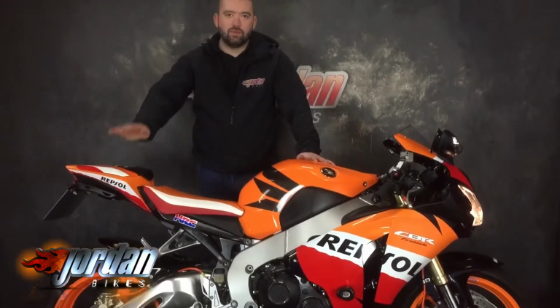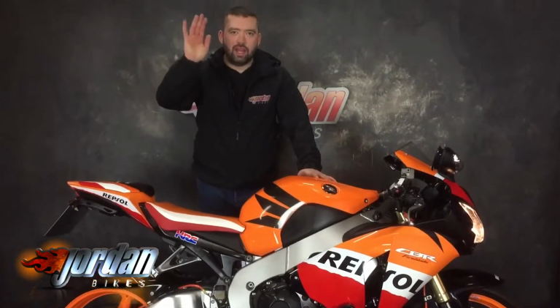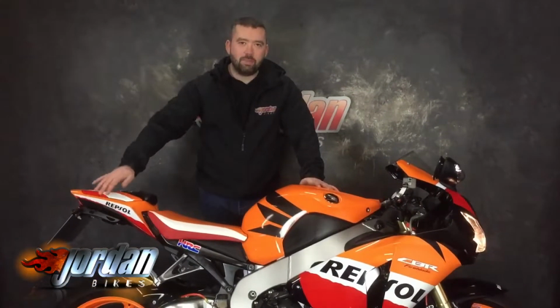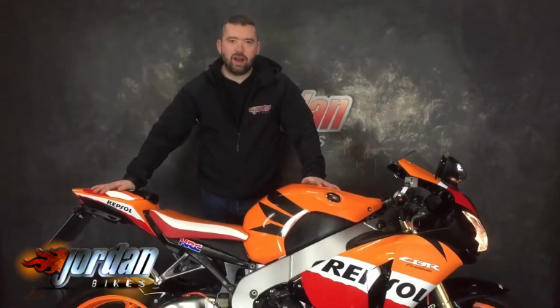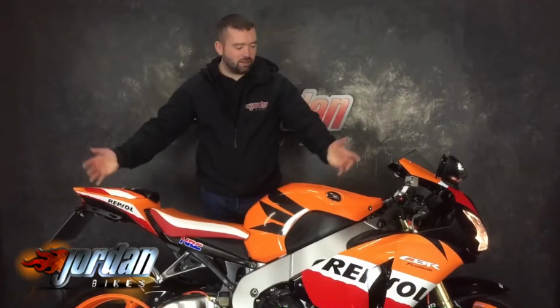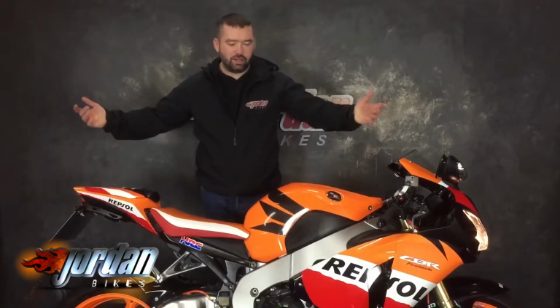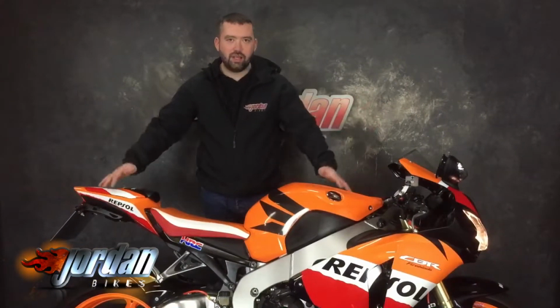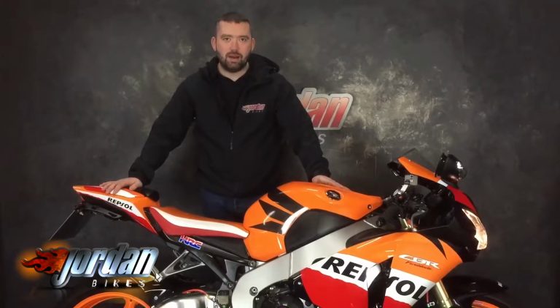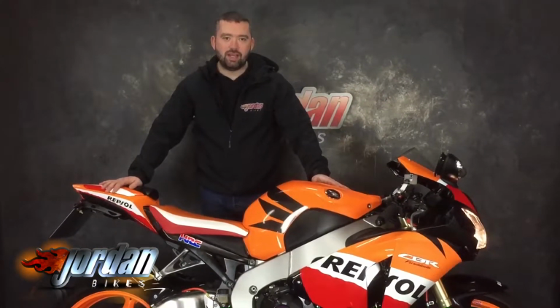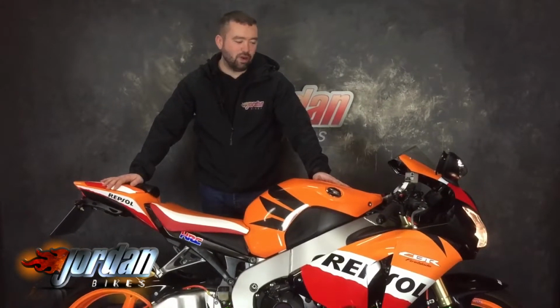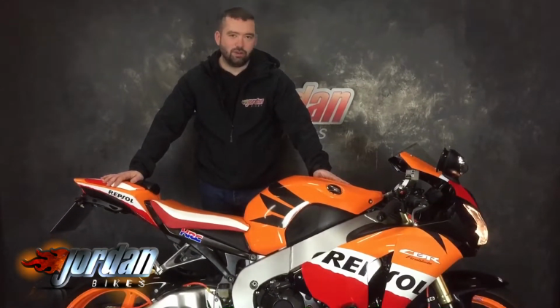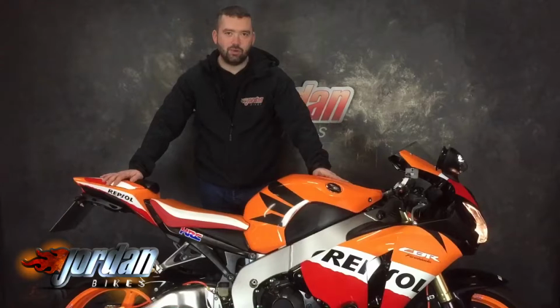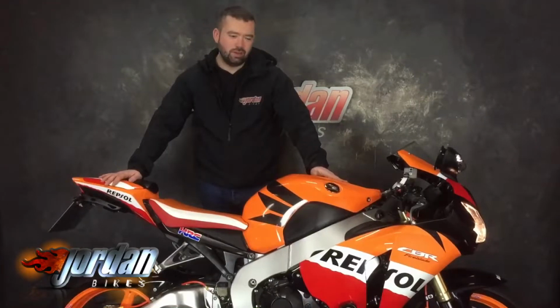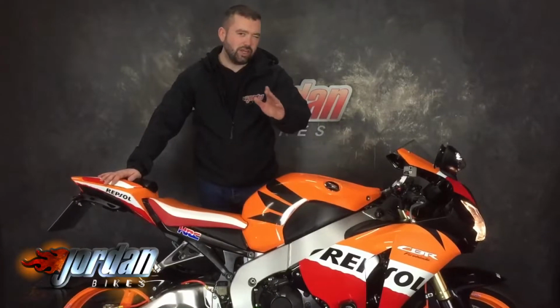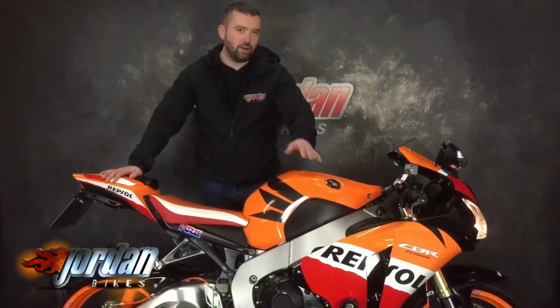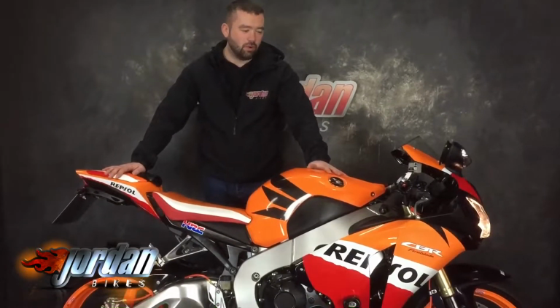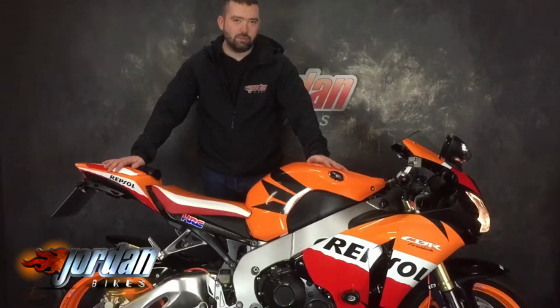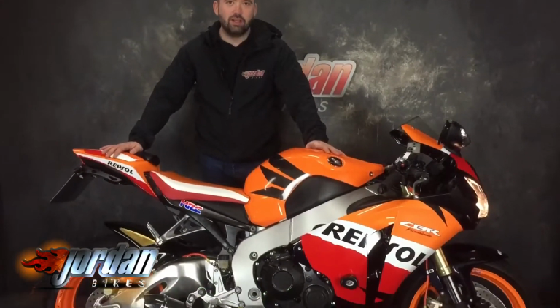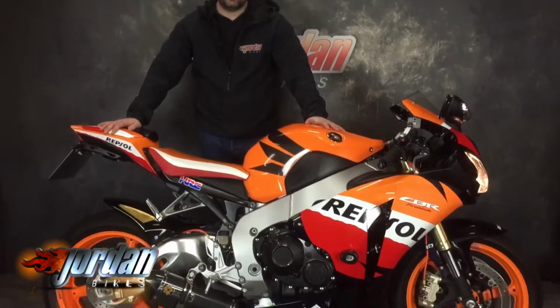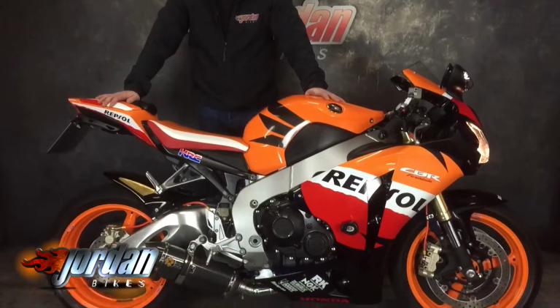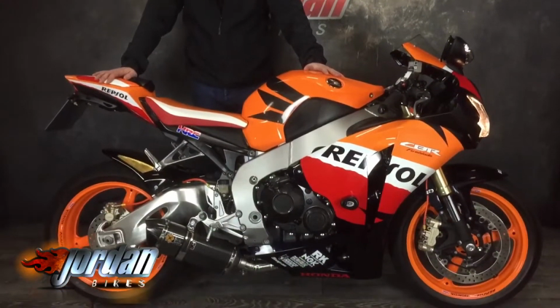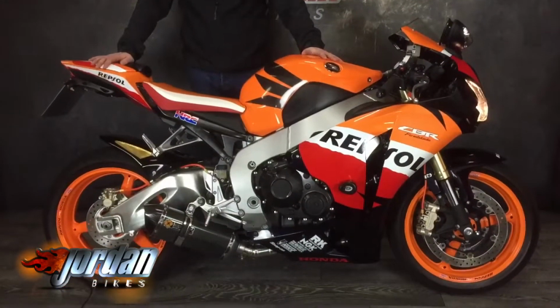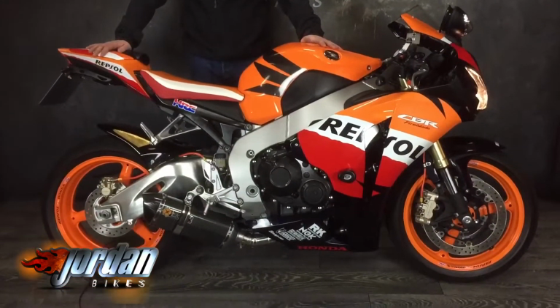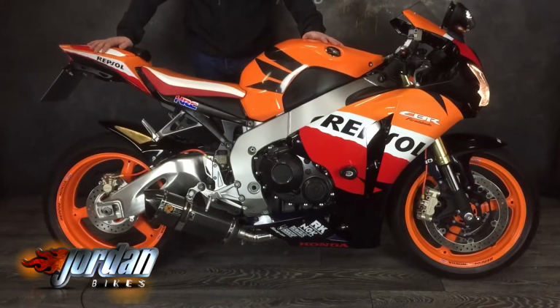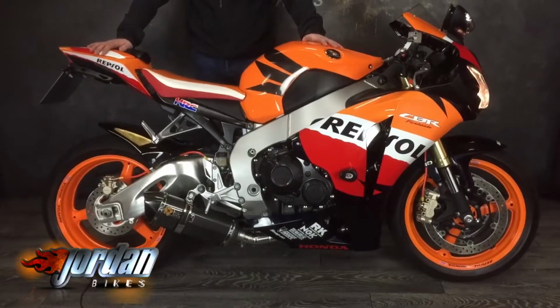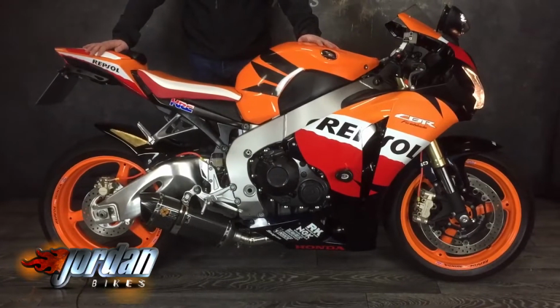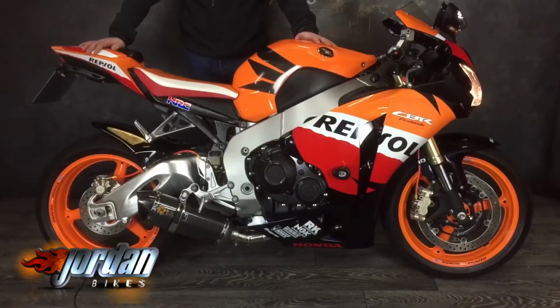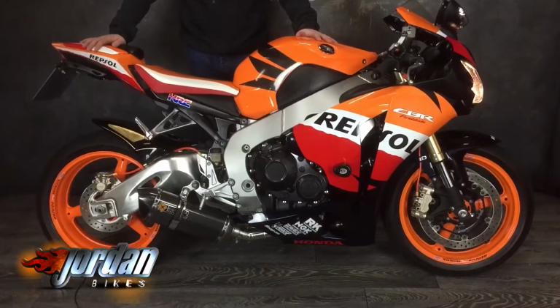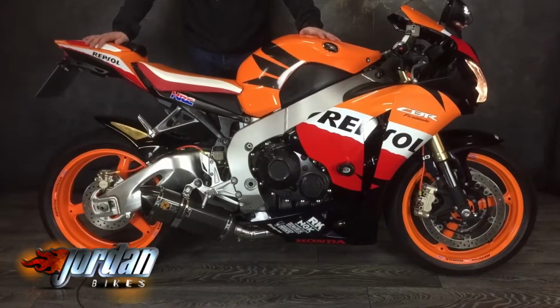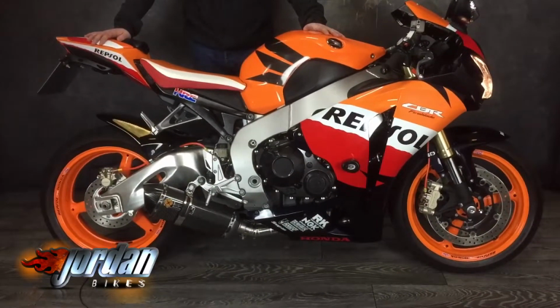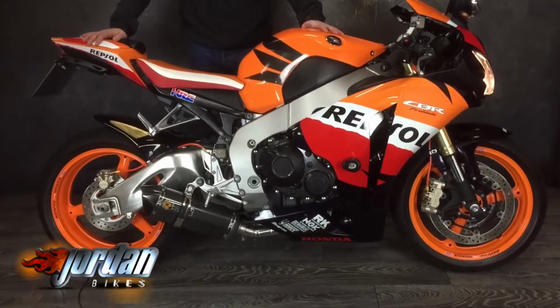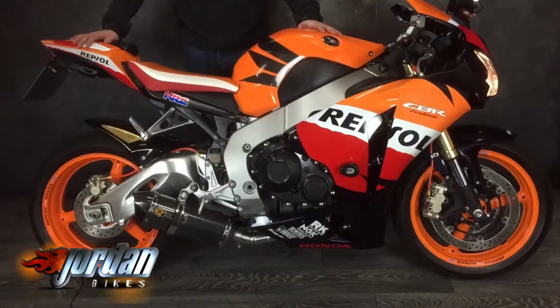Hey, bike fans! Look at this — Marc Marquez reps one like this. It's not his very own, but it's similar. It is a Honda Fireblade 1000RR — absolutely fabulous looking, this one.